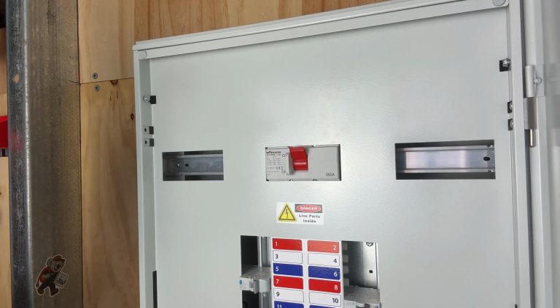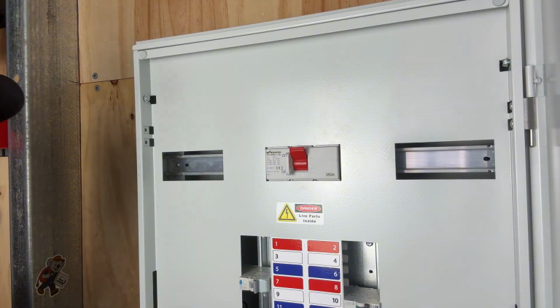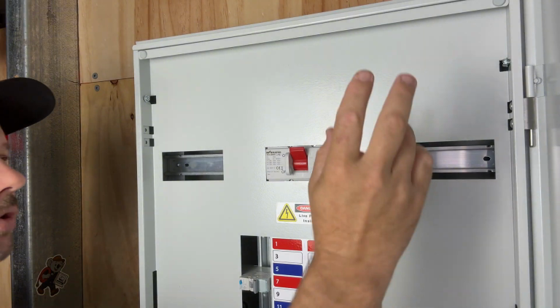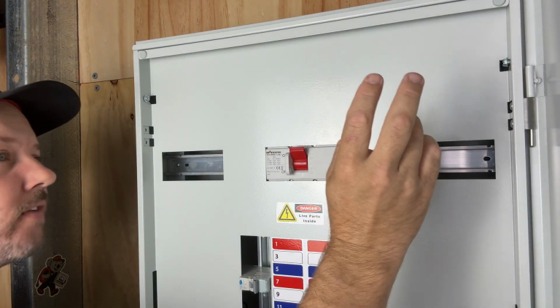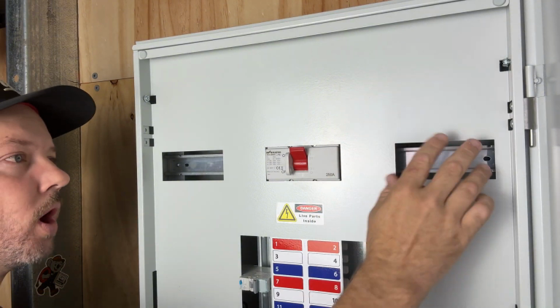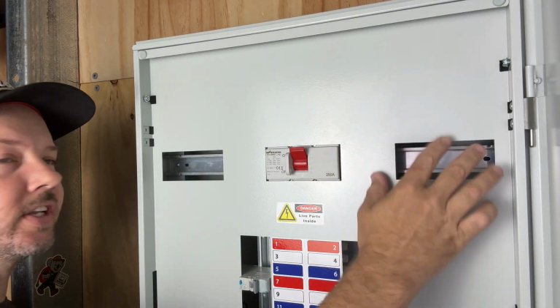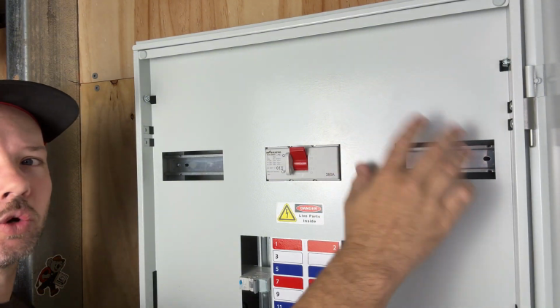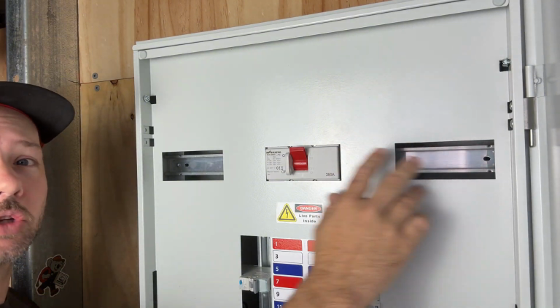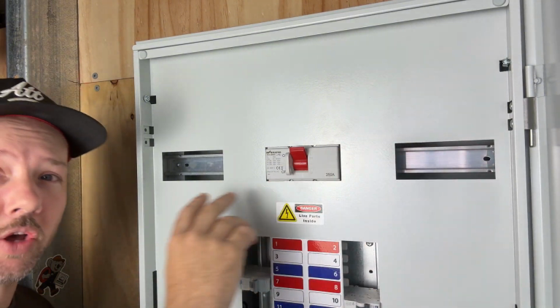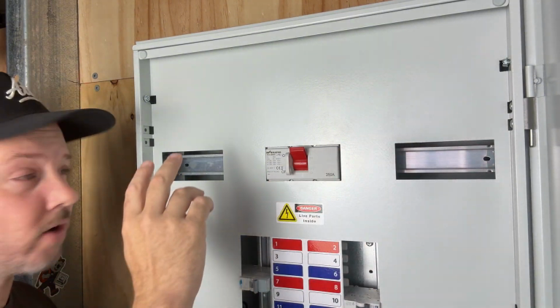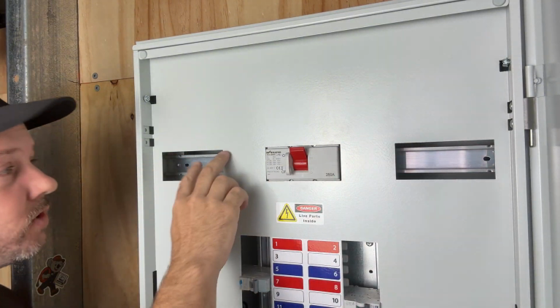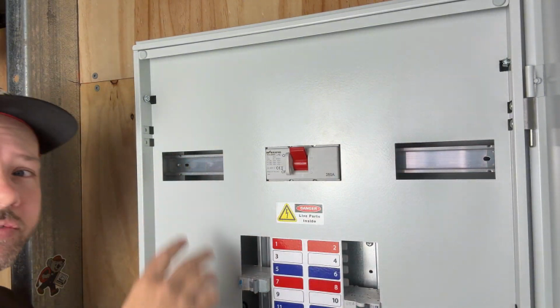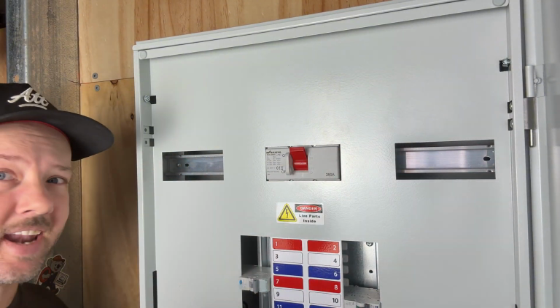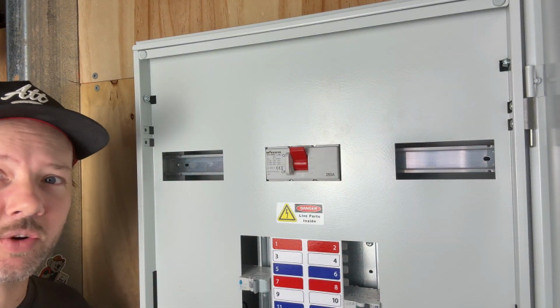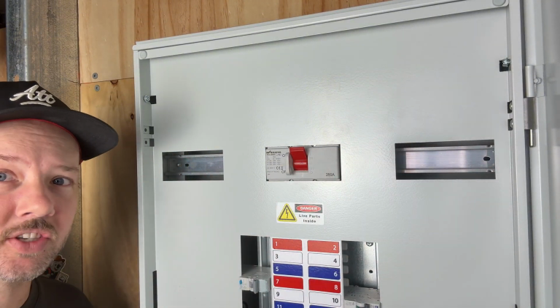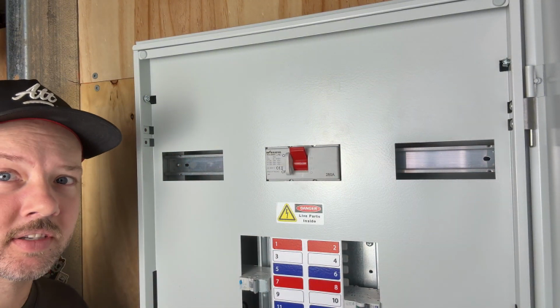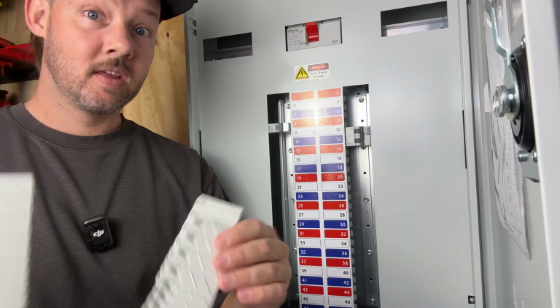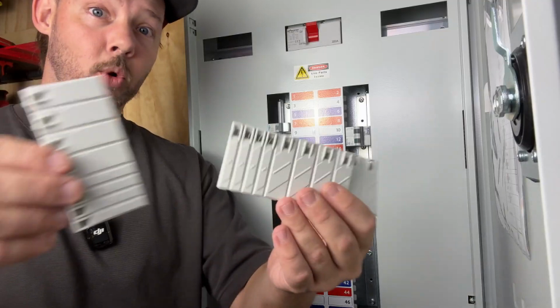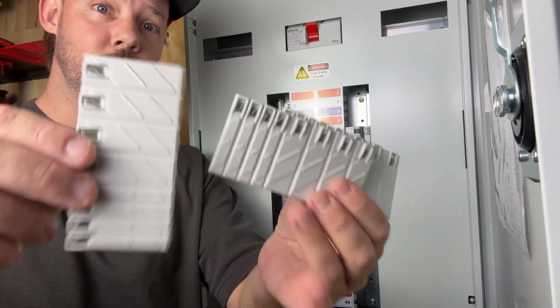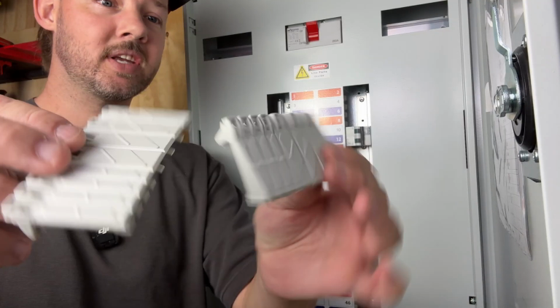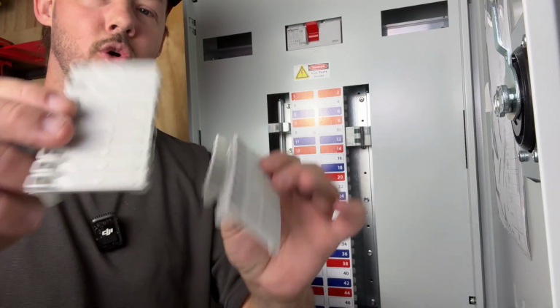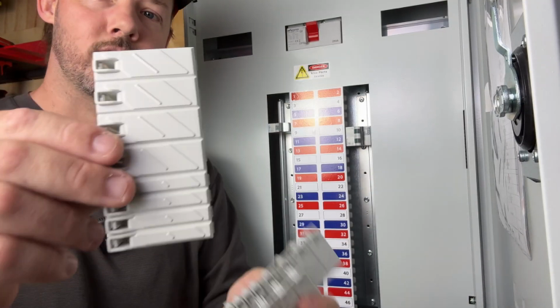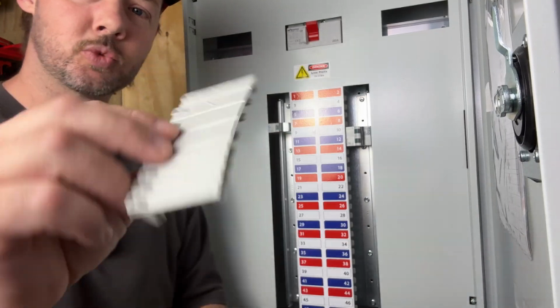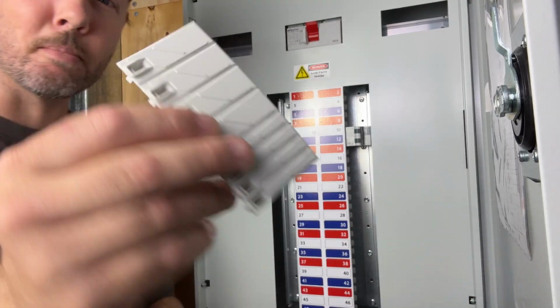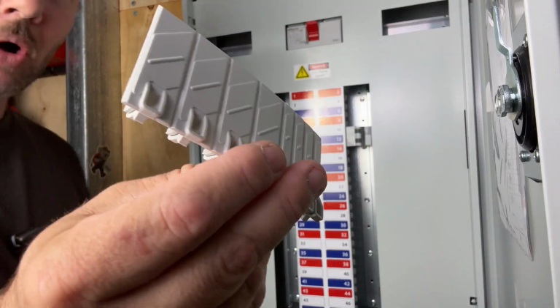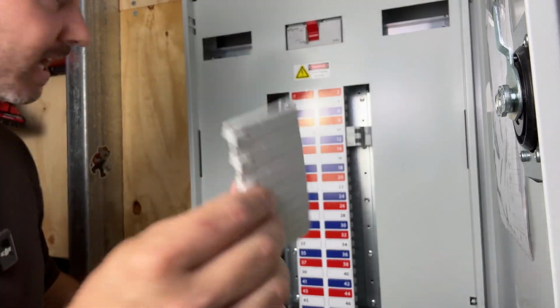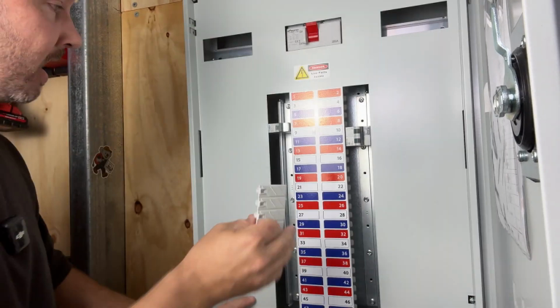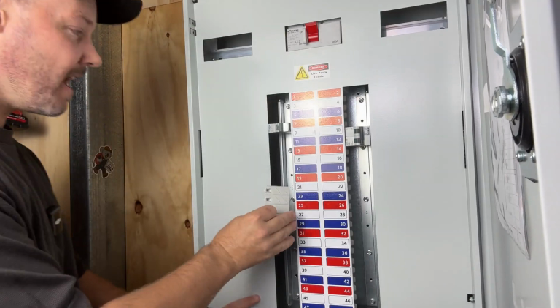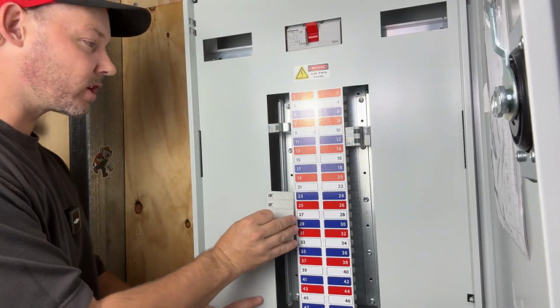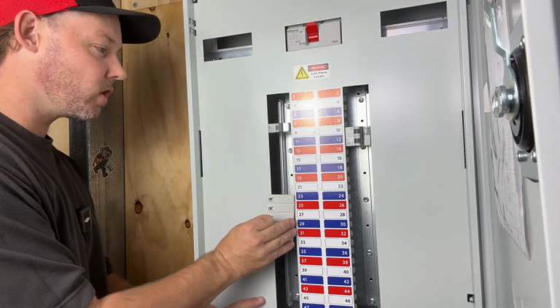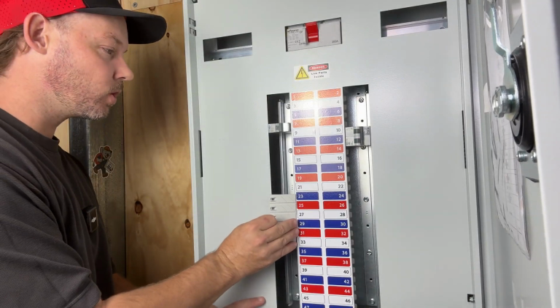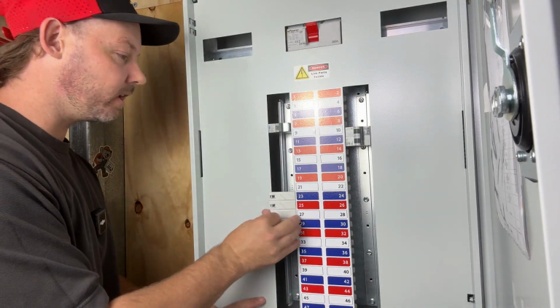We also have 12 additional poles worth of DIN rail for any other accessories. These boards do come with additional pole fillers which are made by B&R — they are extremely good quality.